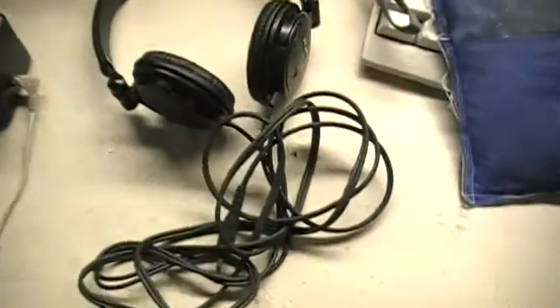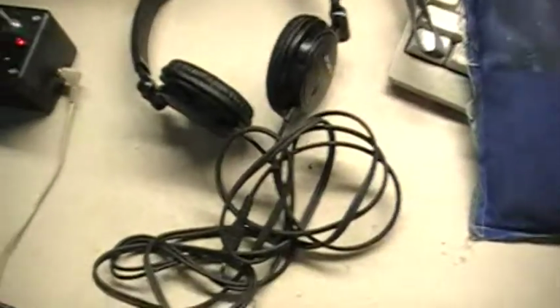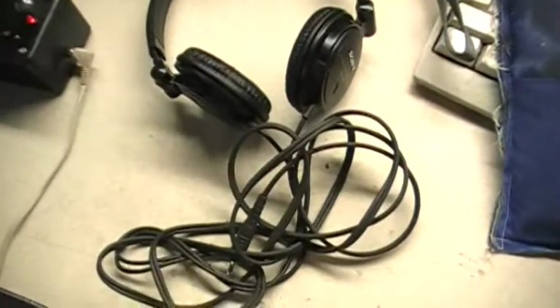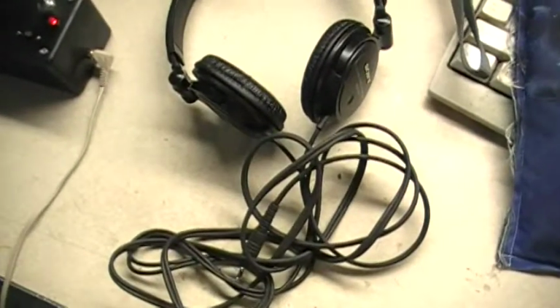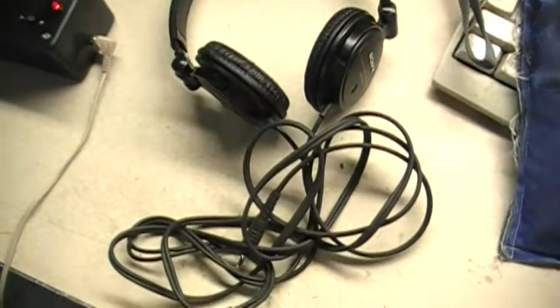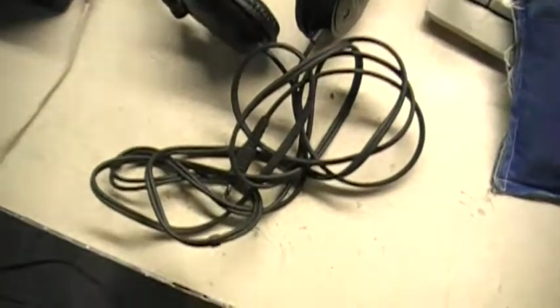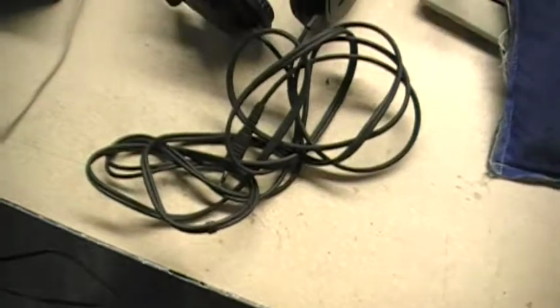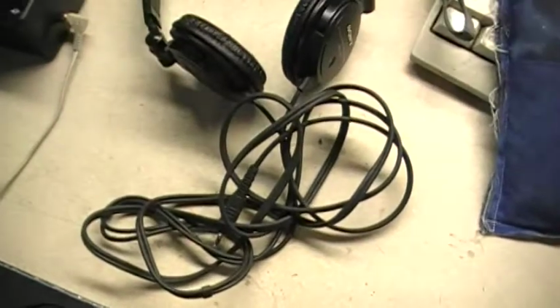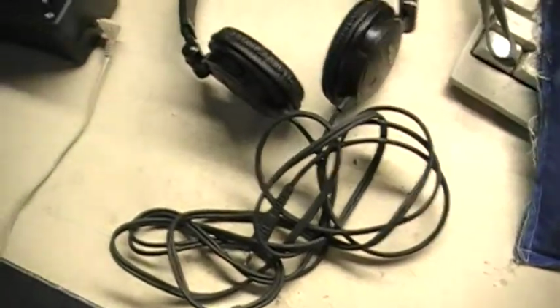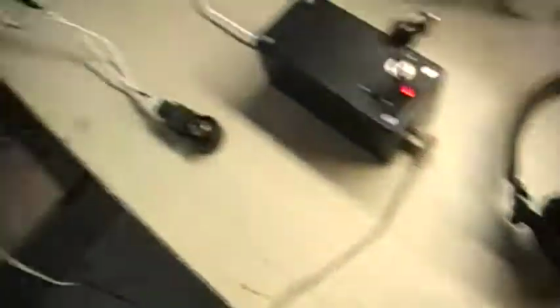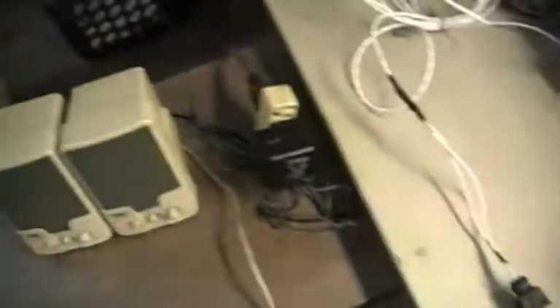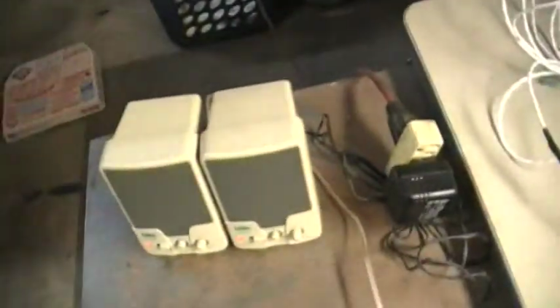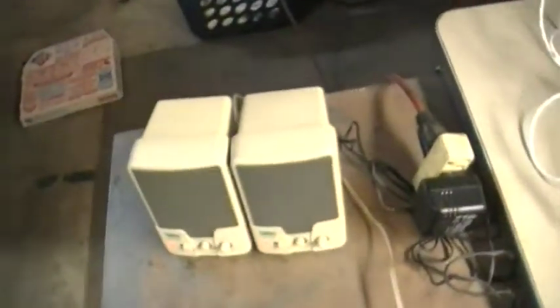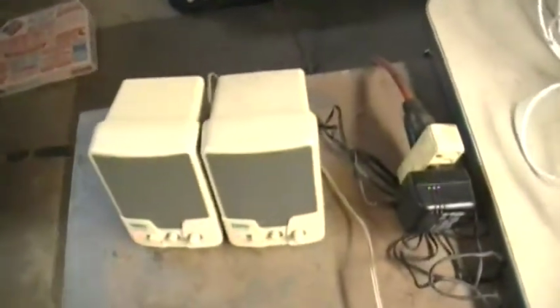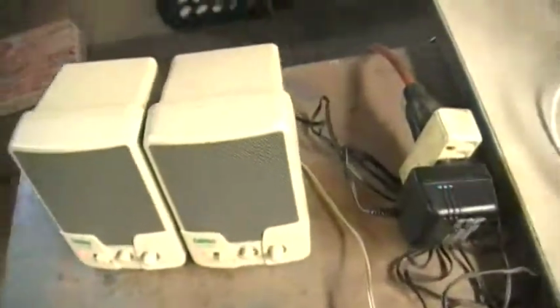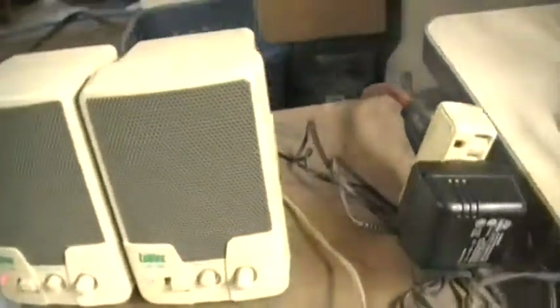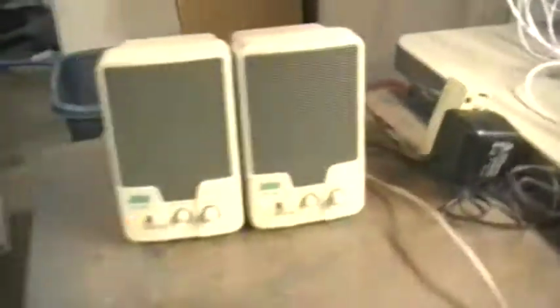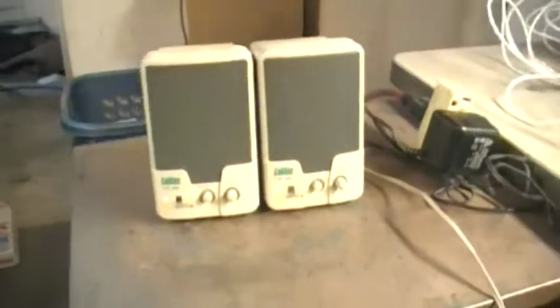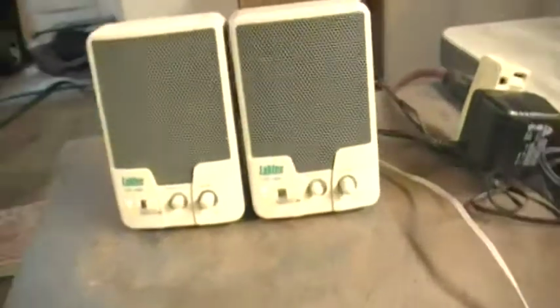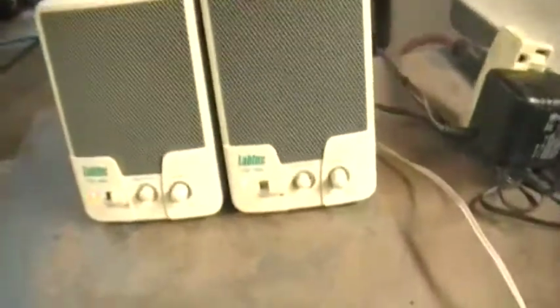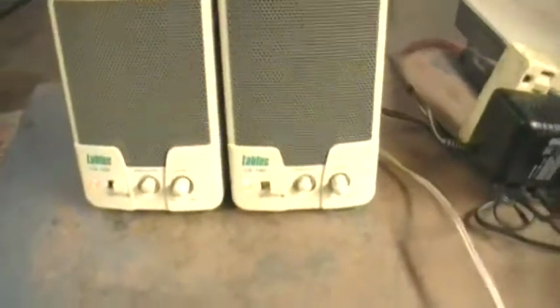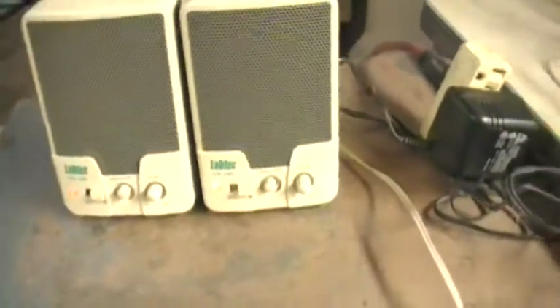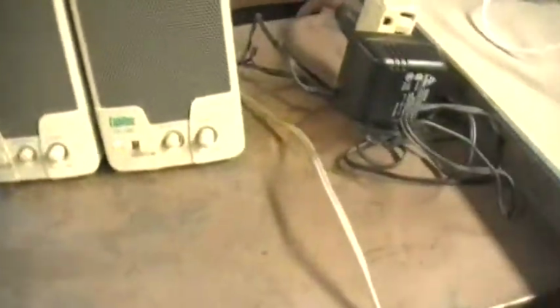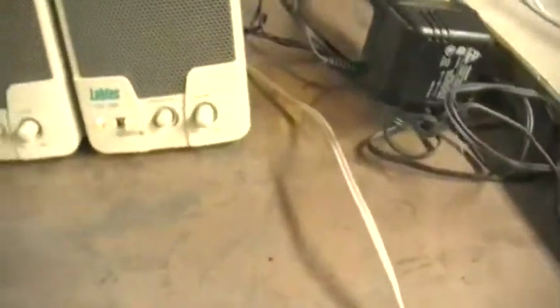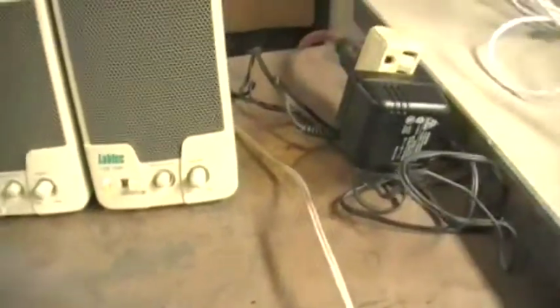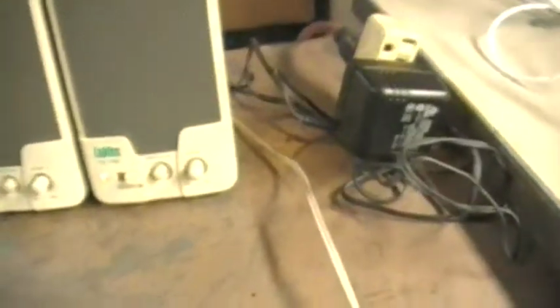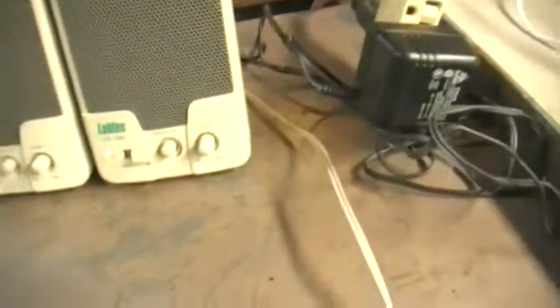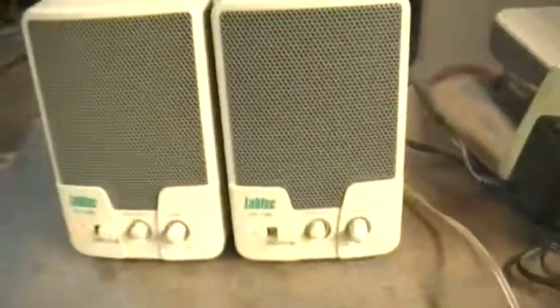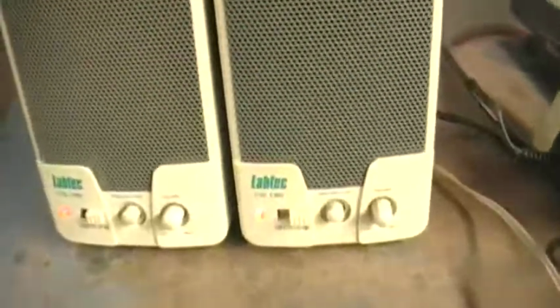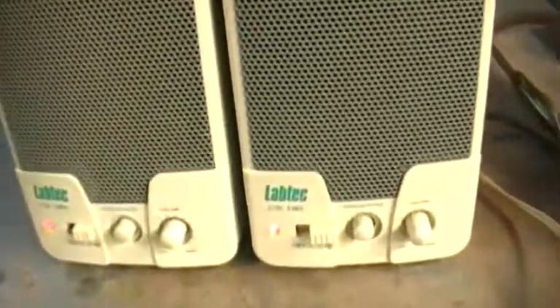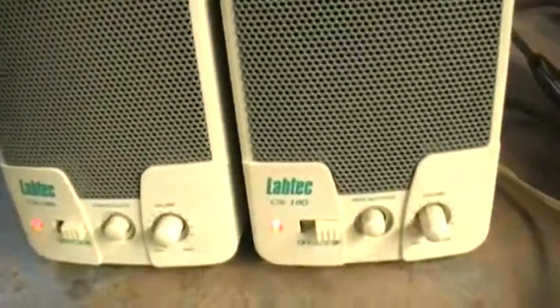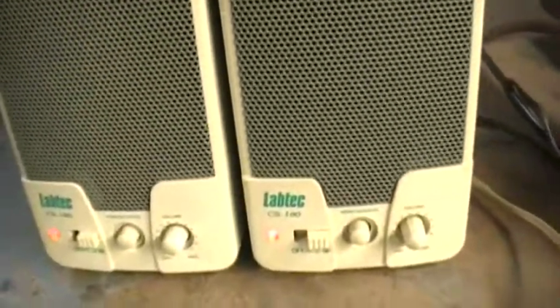It's kind of hard over the camcorder to hear the headphones making noise, so I have it plugged into some really cheap PC speakers powered by a crappy power supply, so that's what the little buzzing noise is, if you can hear it.